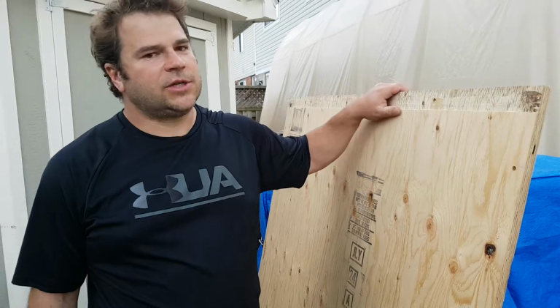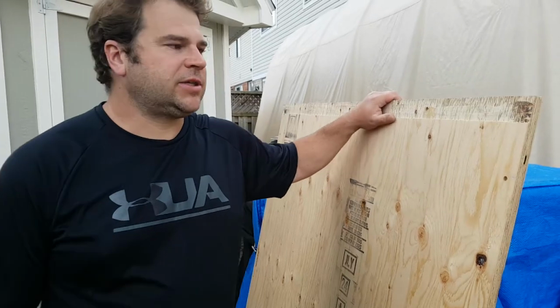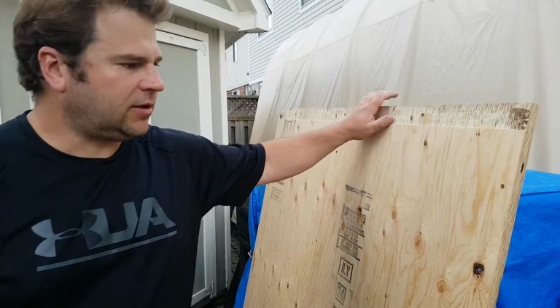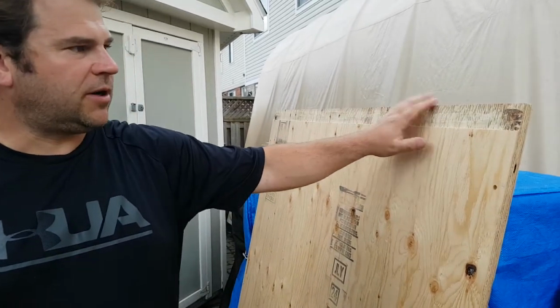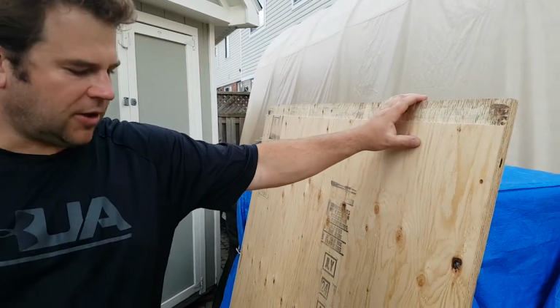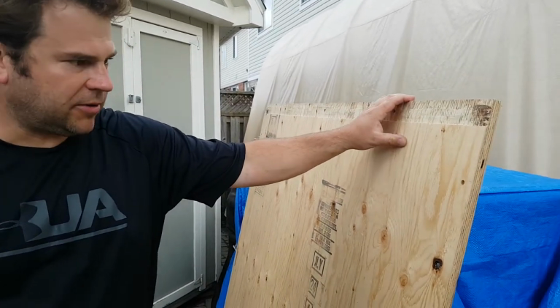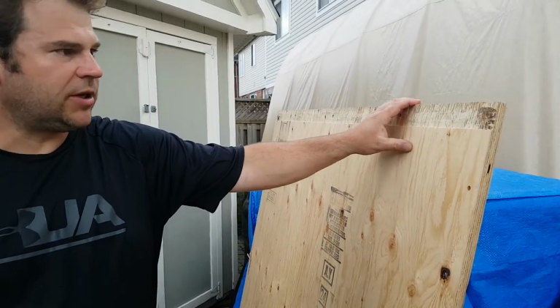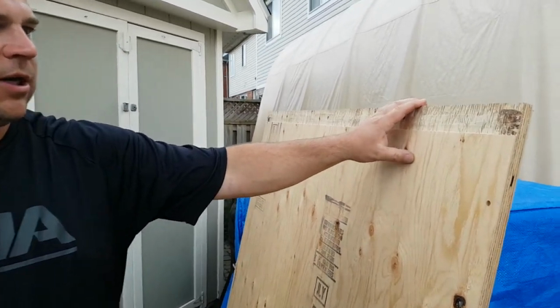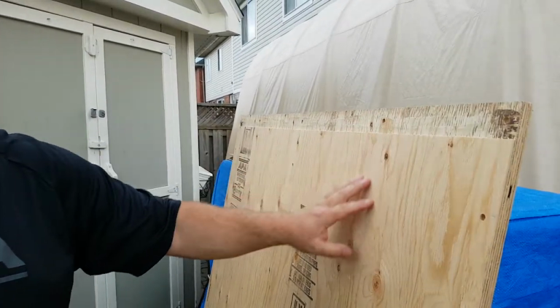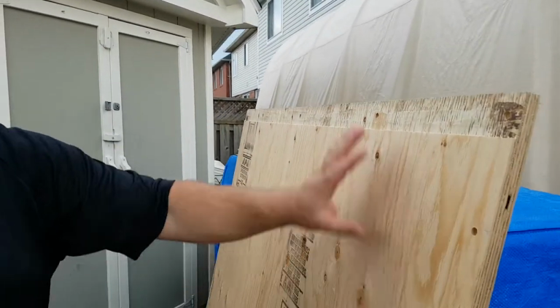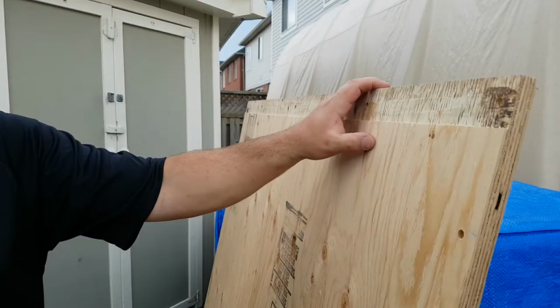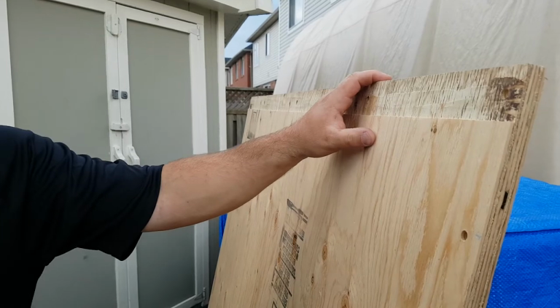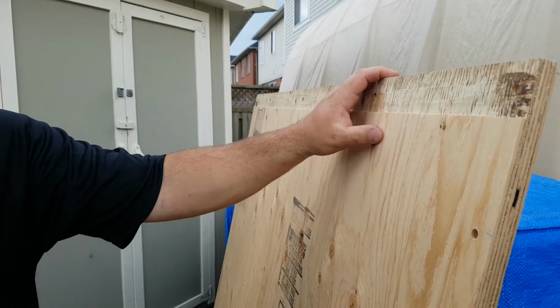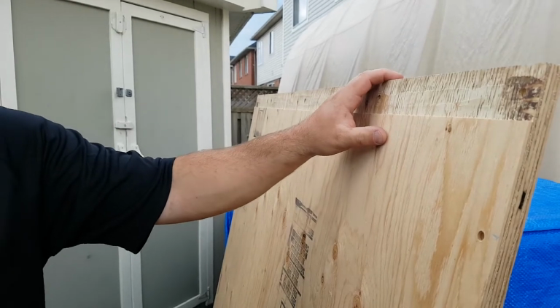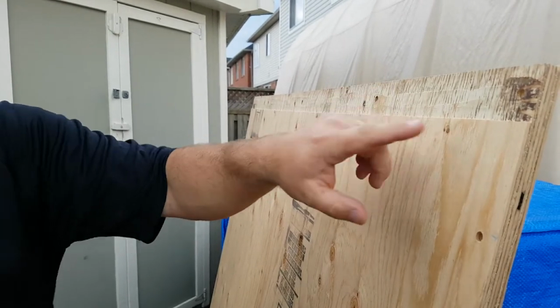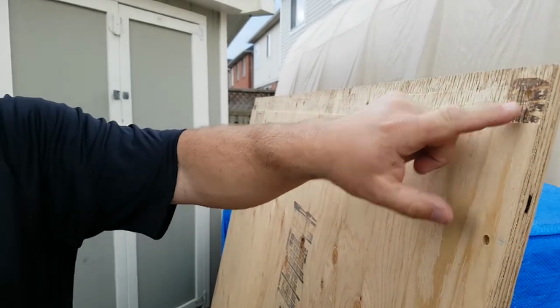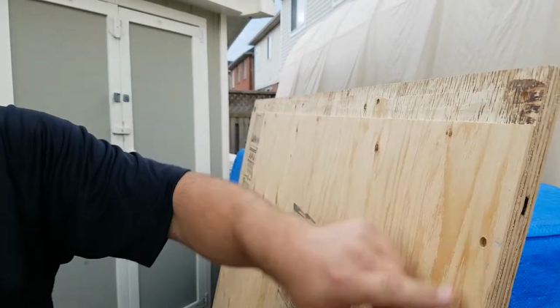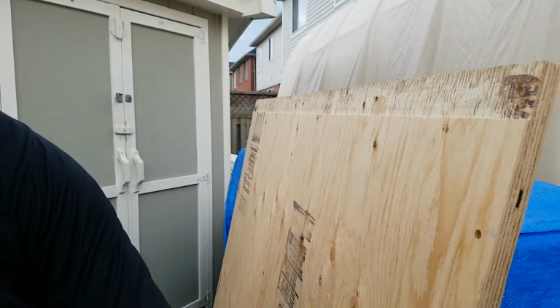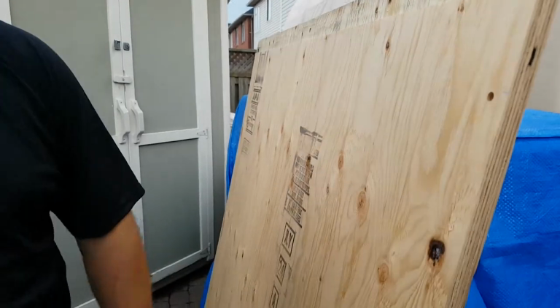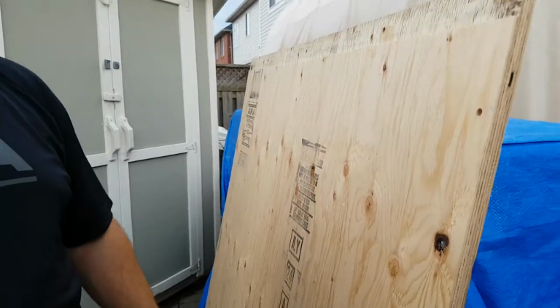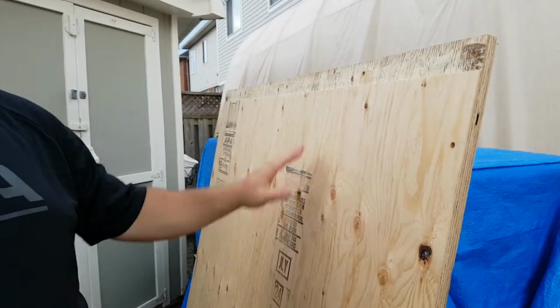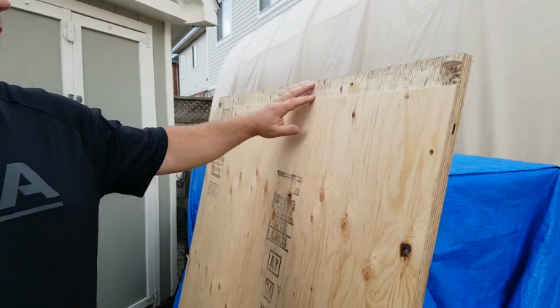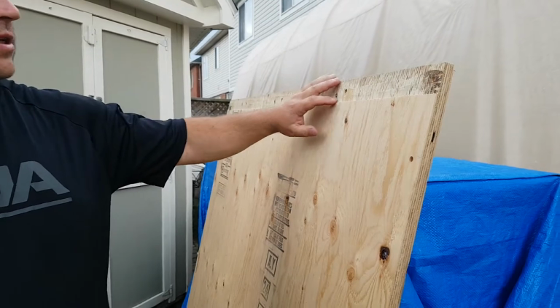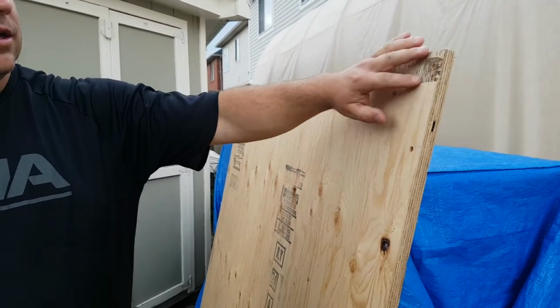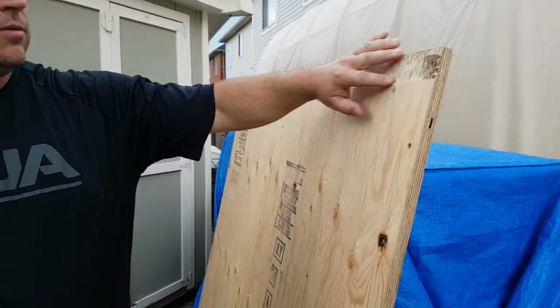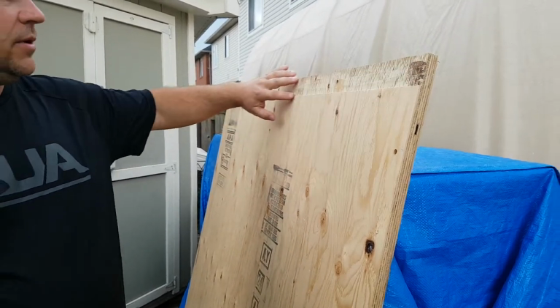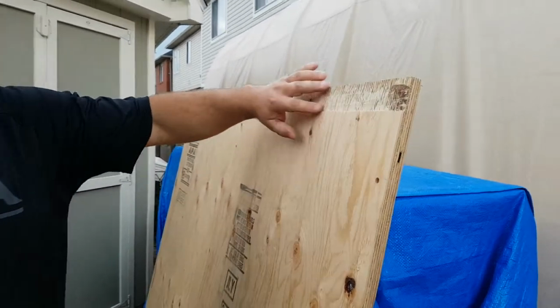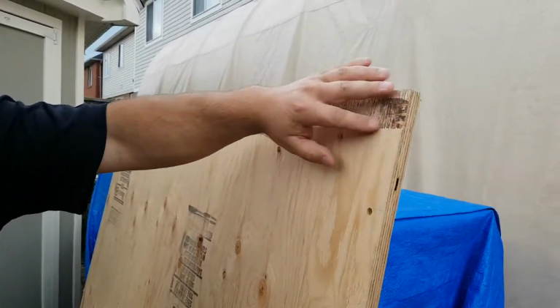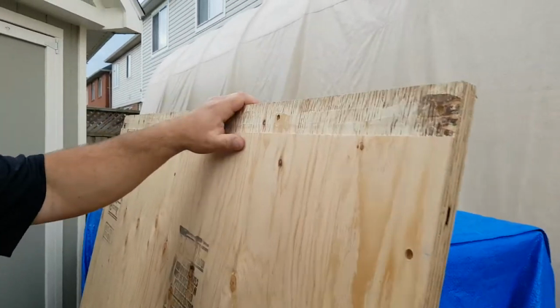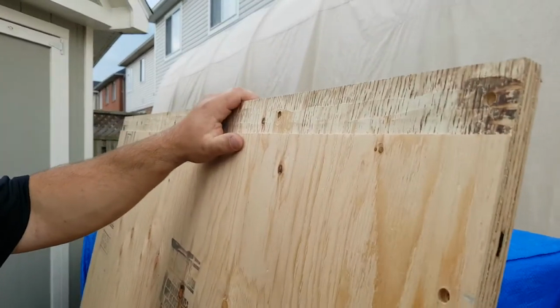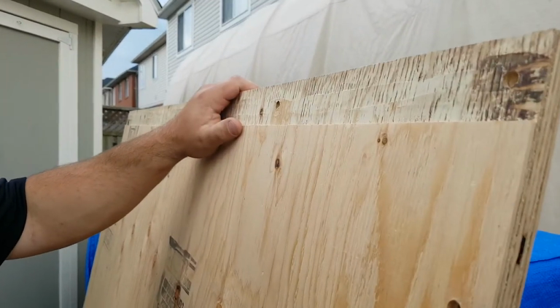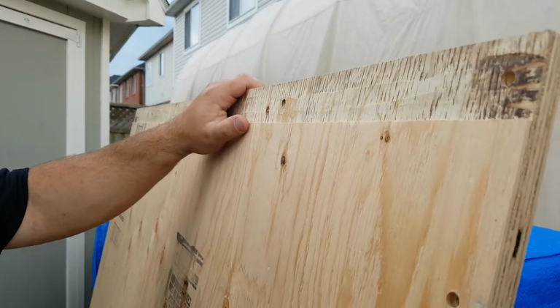It's Jeff from HGS Trailers. Just want to review our plywood option here. What you get from us: pre-cut sheets of plywood, pre-drilled holes to match all the hole locations on our trailer, as well as dado grooves down the side to clear for our structural components.